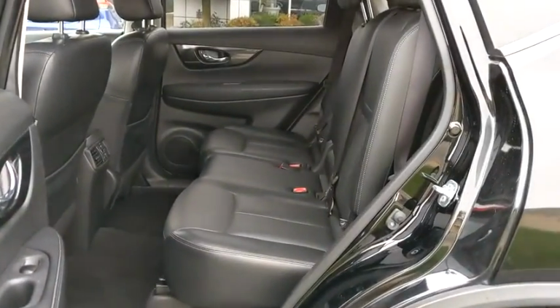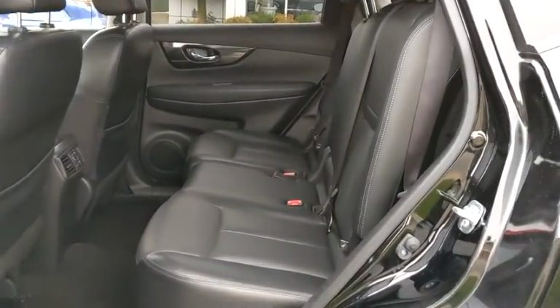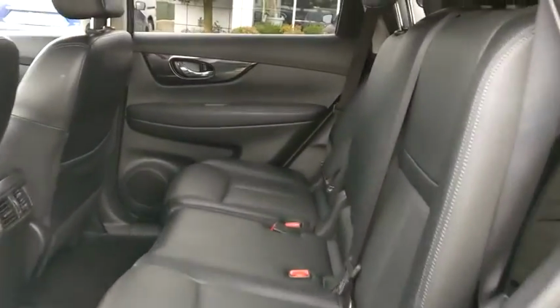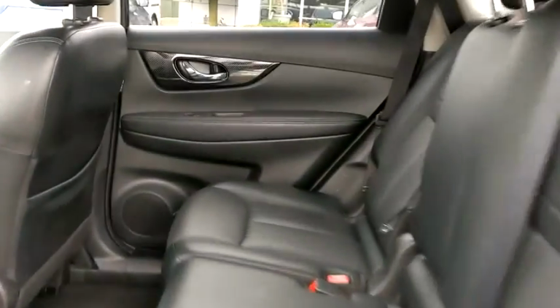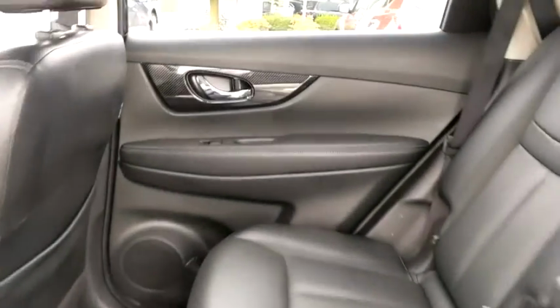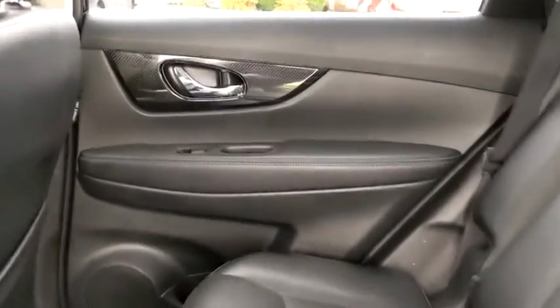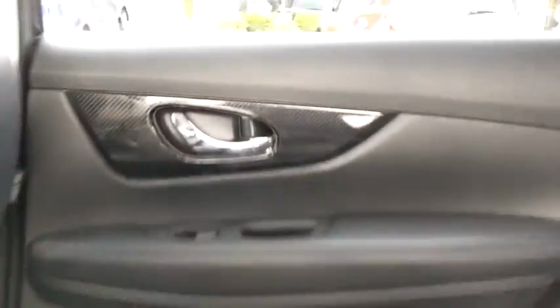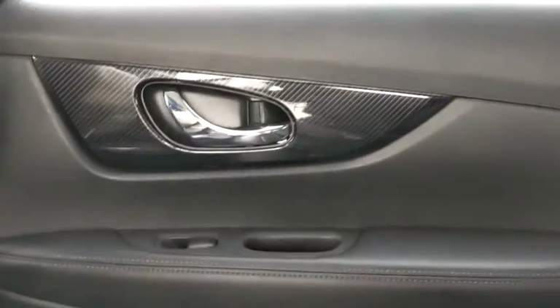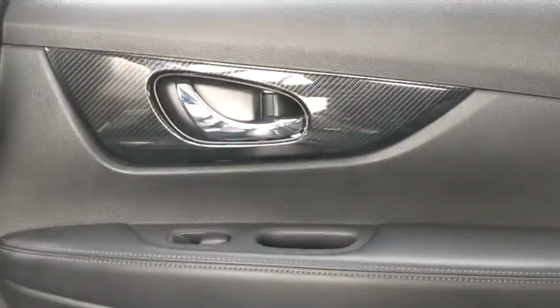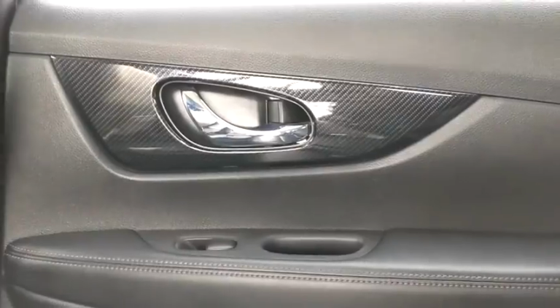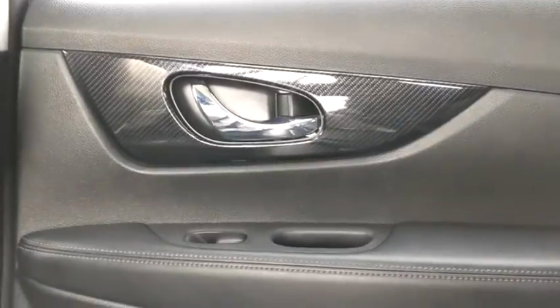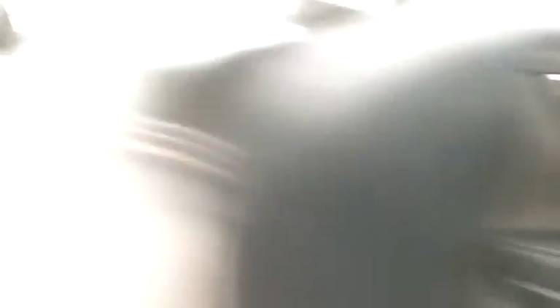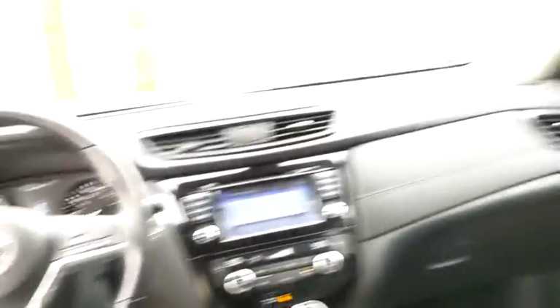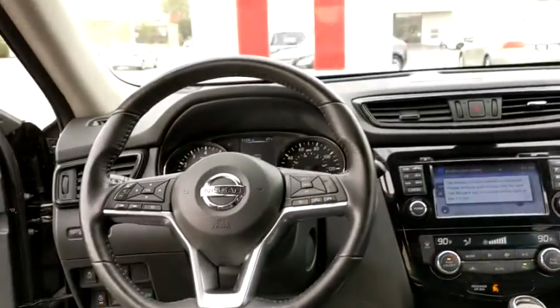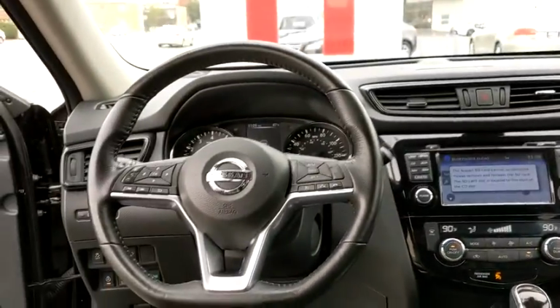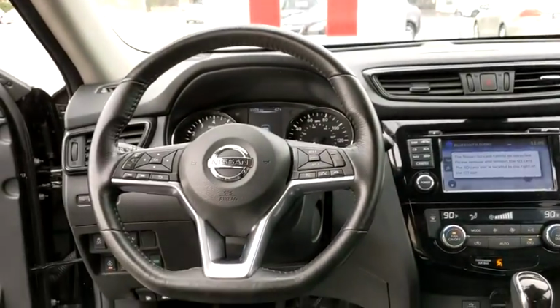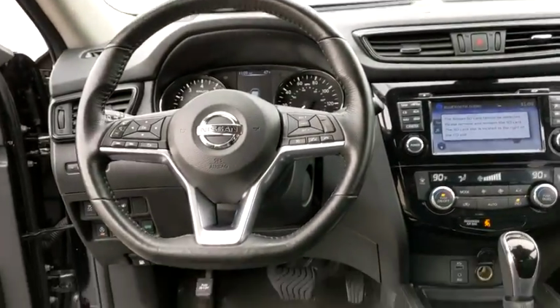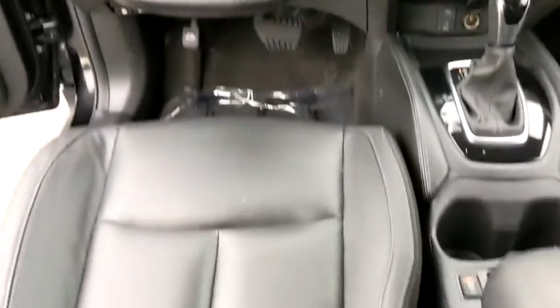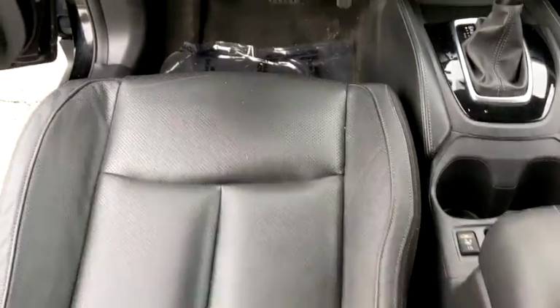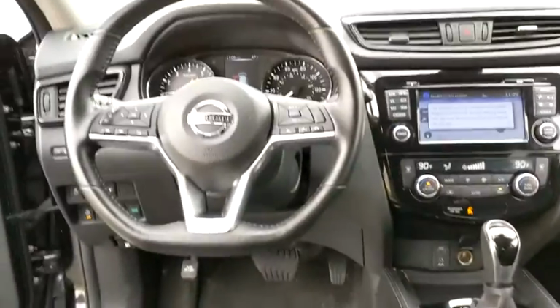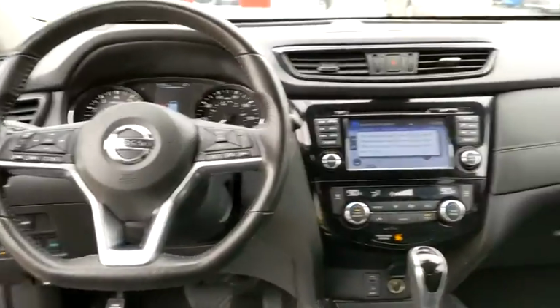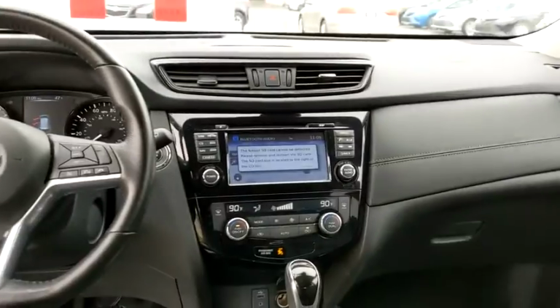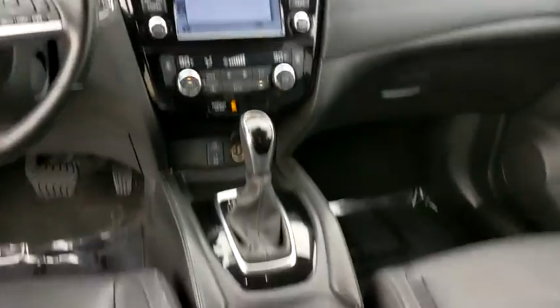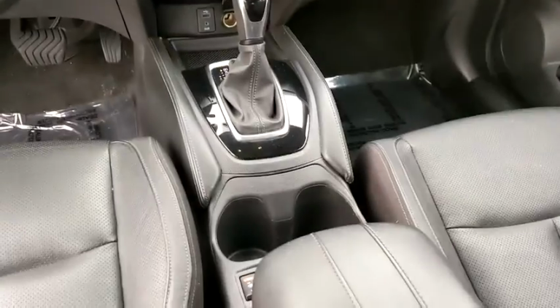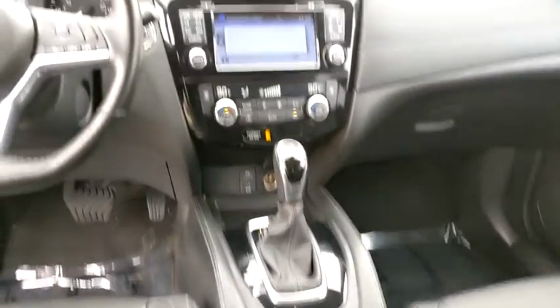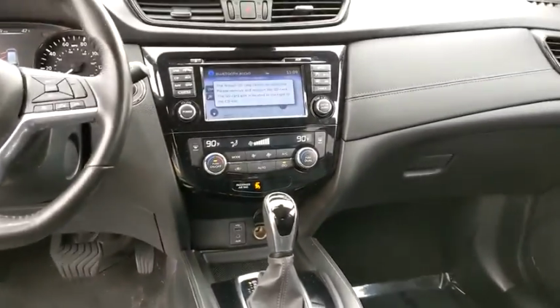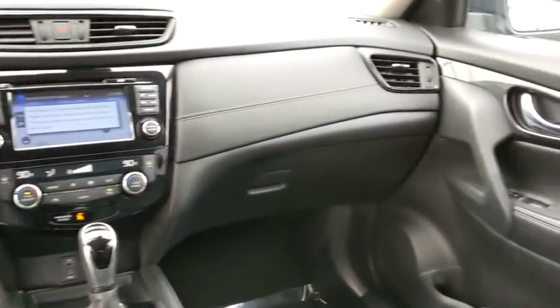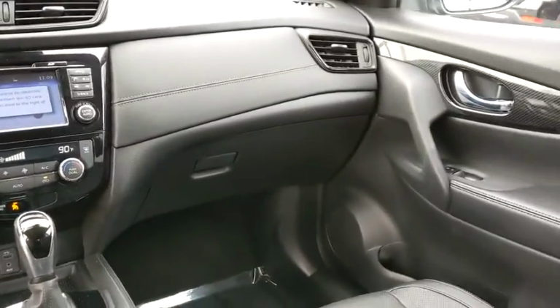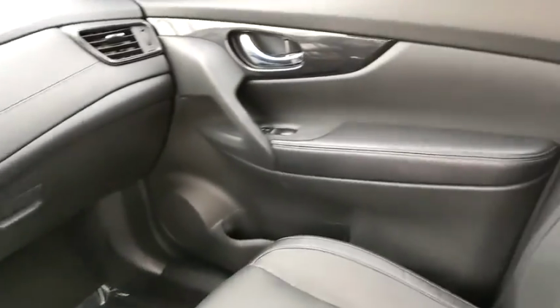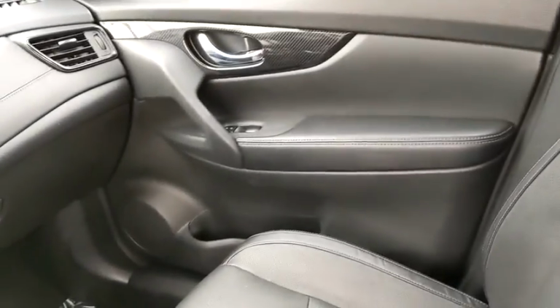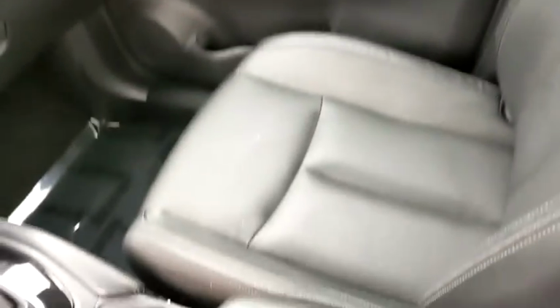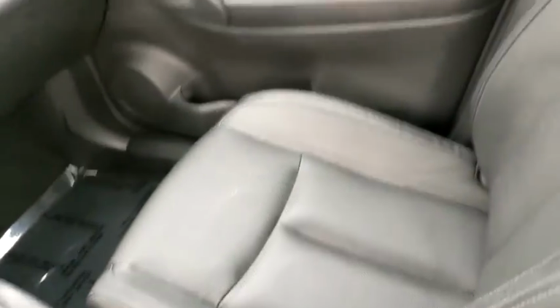Traction control, stability control, keyless entry, remote engine start, Bluetooth, leather-wrapped steering wheel, adjustable steering wheel, power steering, keyless start, auto-dimming rear-view mirror, four-wheel disc brakes, cruise control, aluminum wheels.